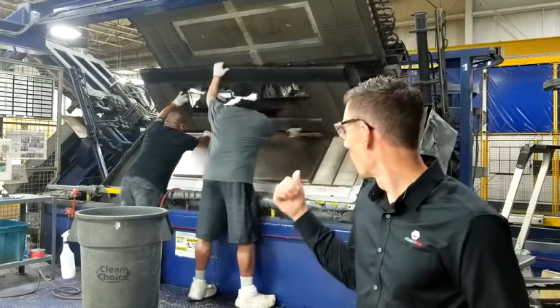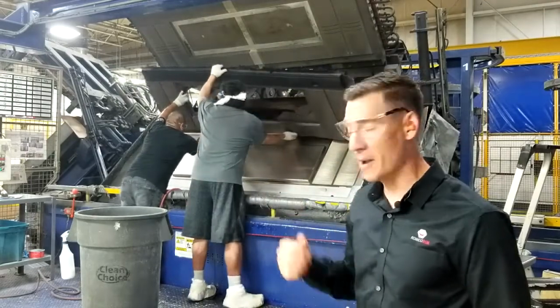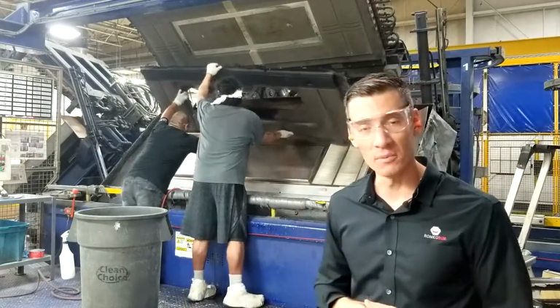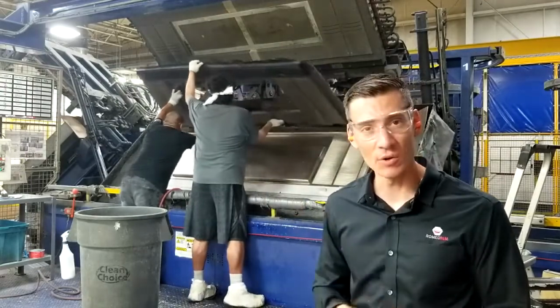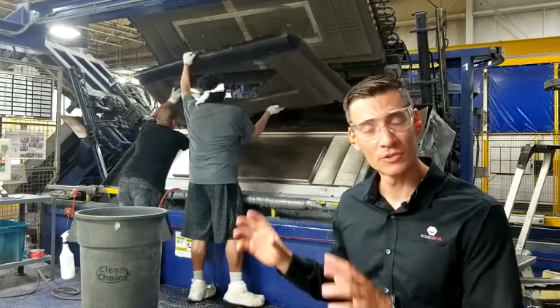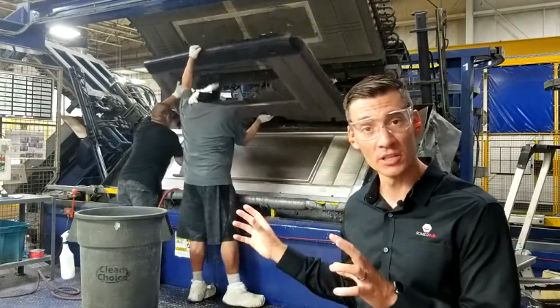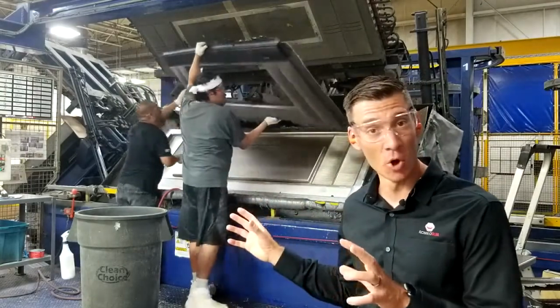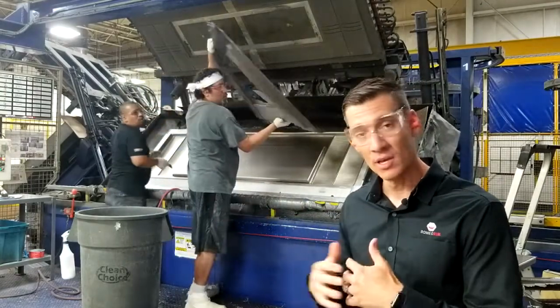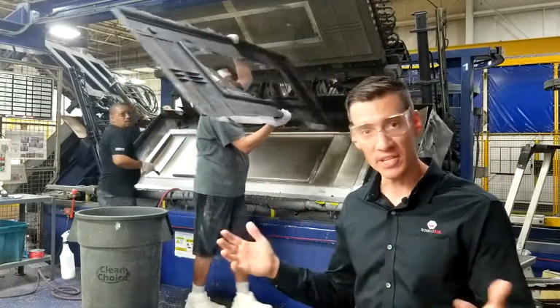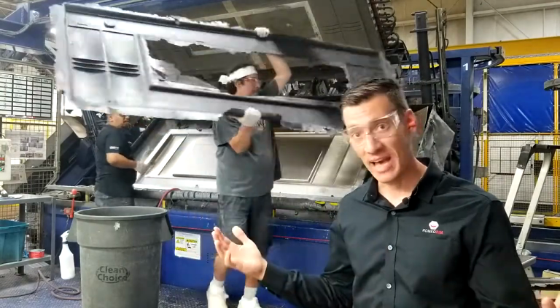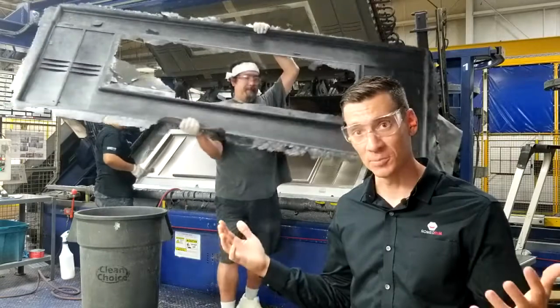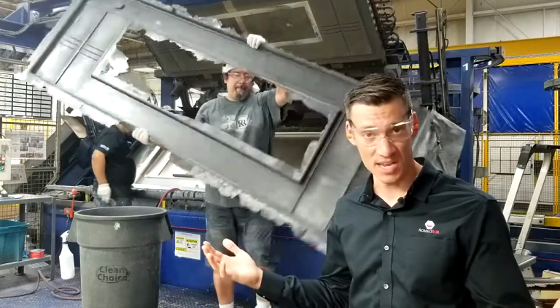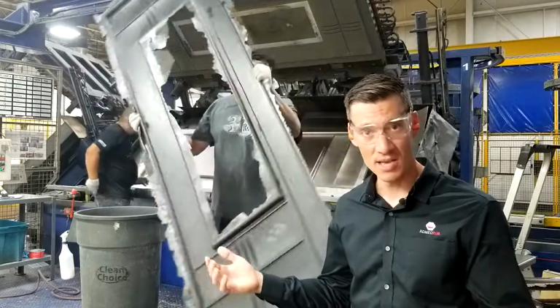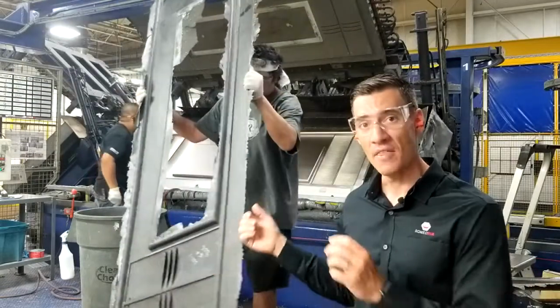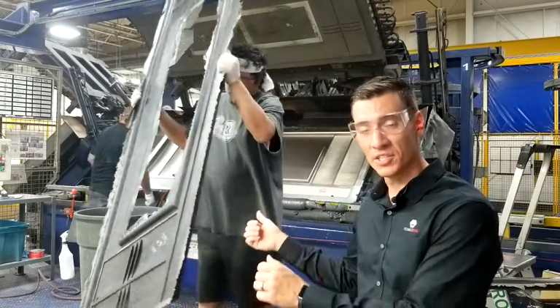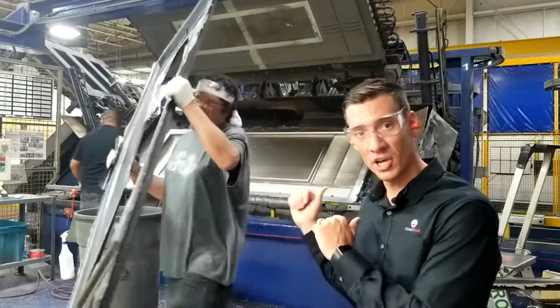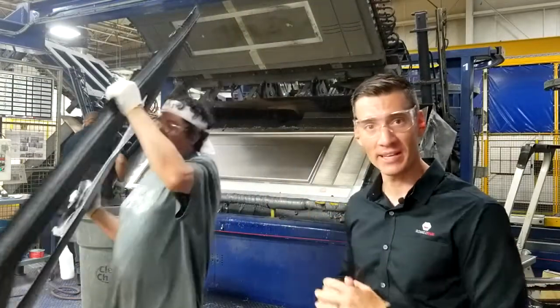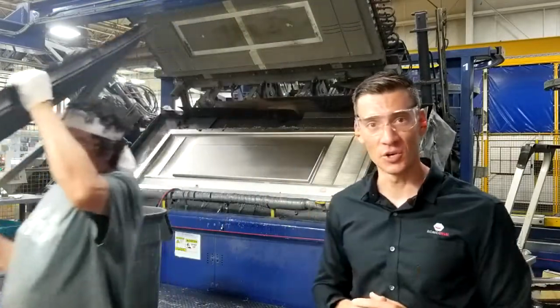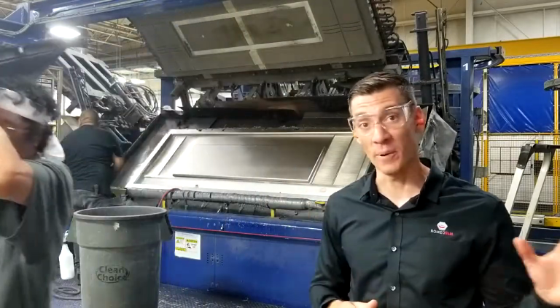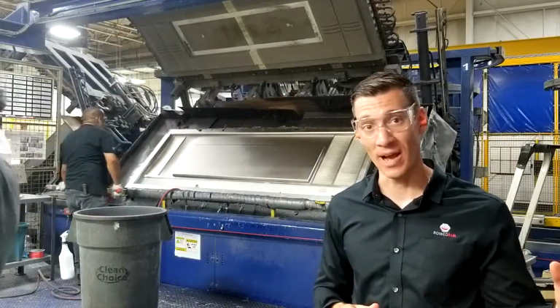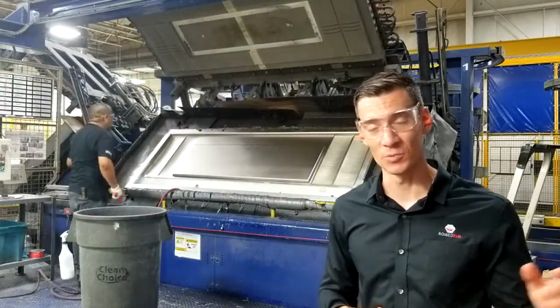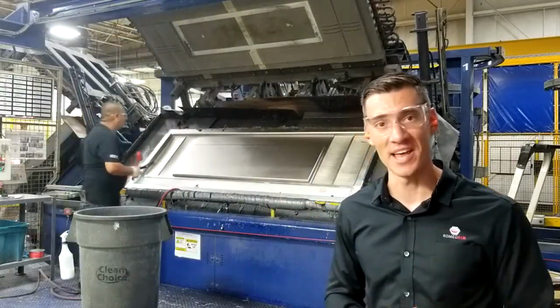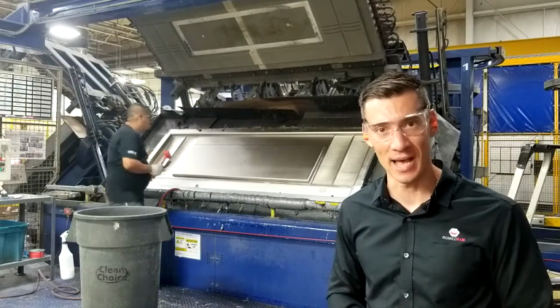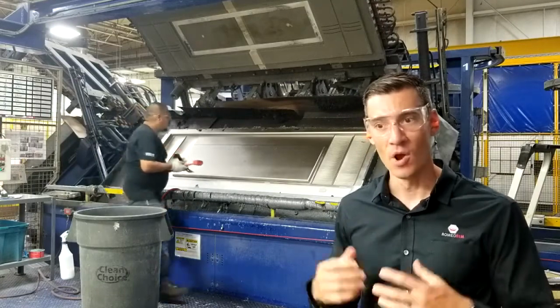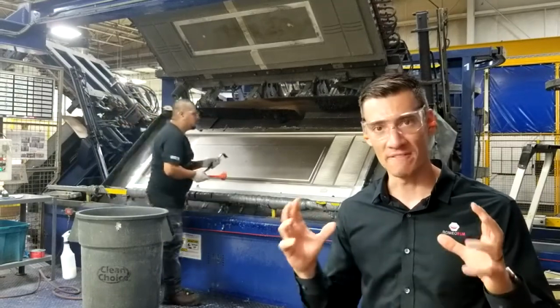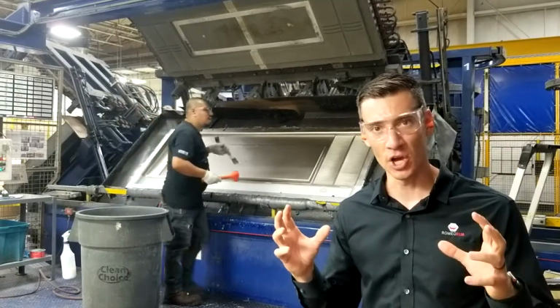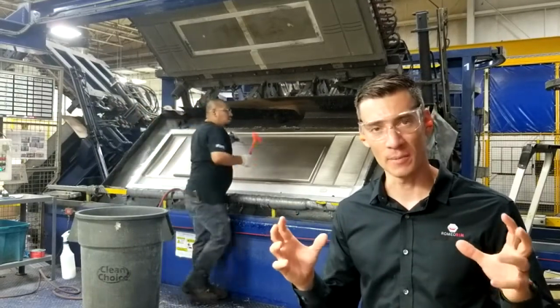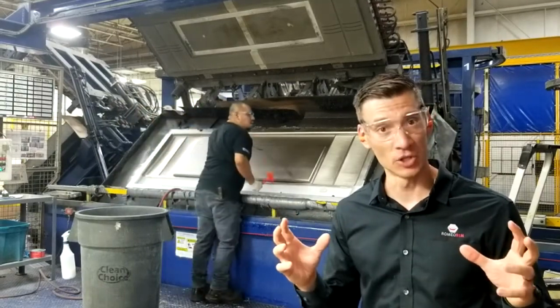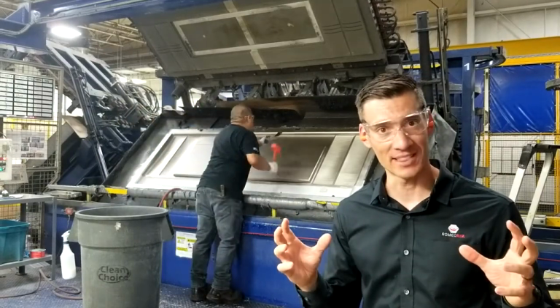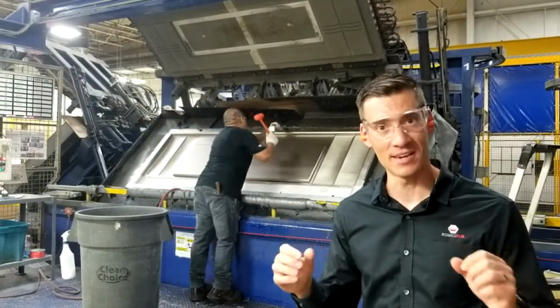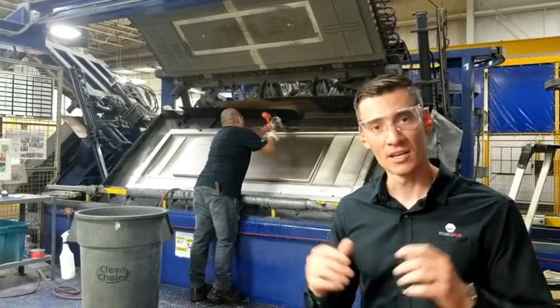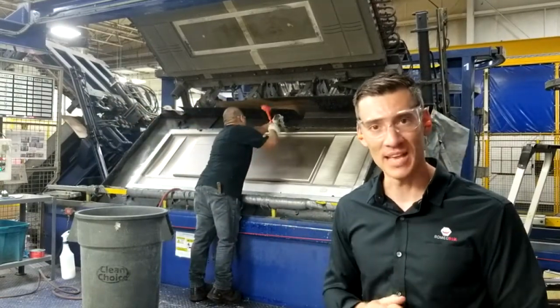Once that part comes out they're going to clean the mold, make sure the cavity is pristine, and then it's going to shuttle back into our paint process which is the next step, where that finished coat that the part looks like at the end comes out.